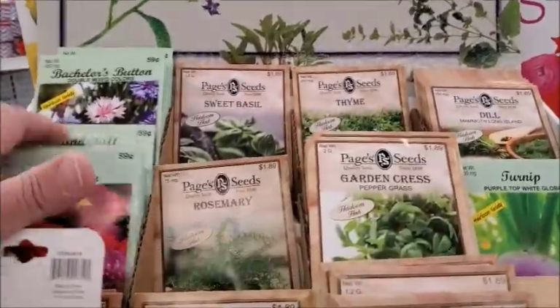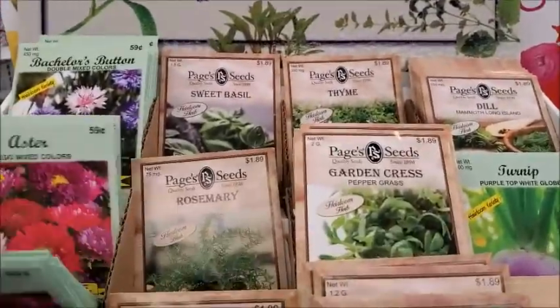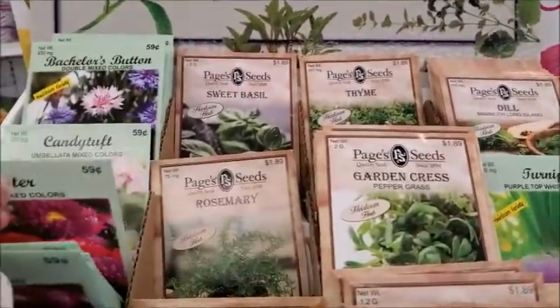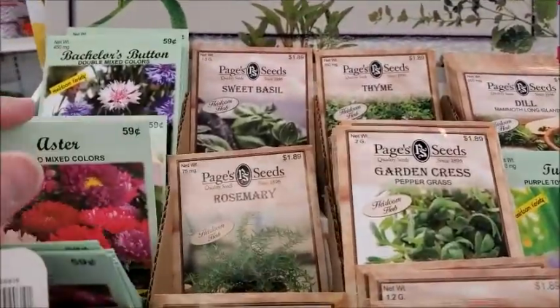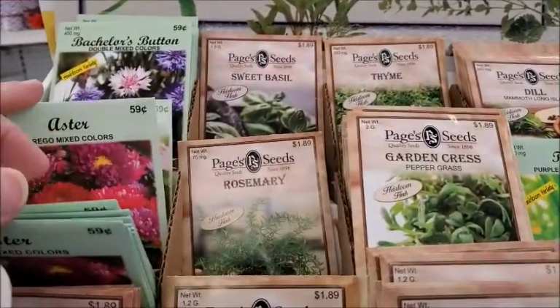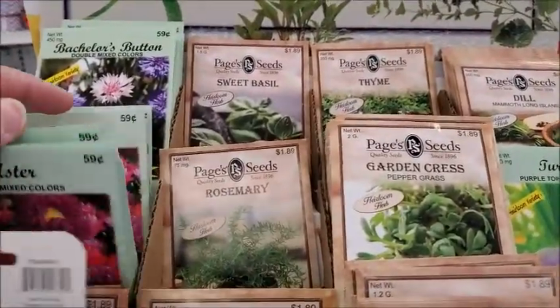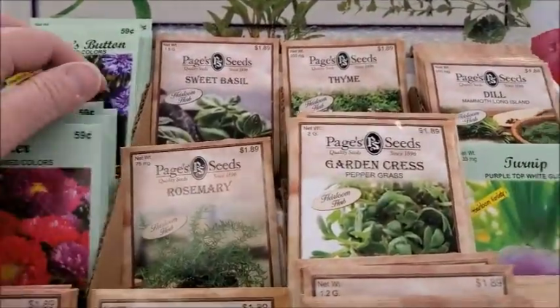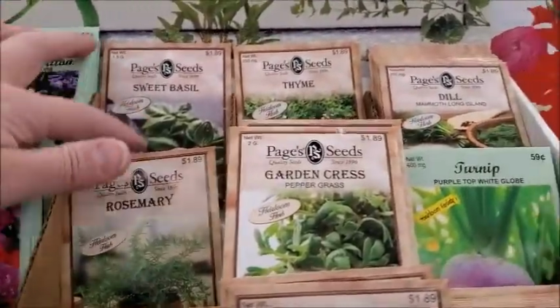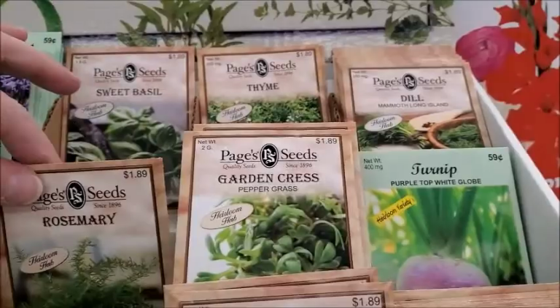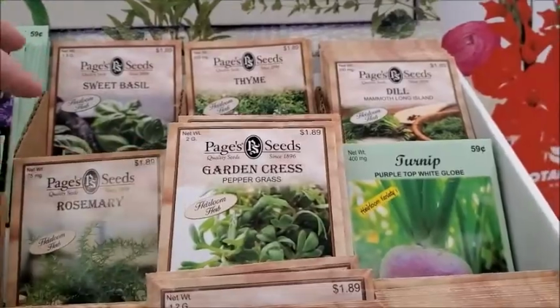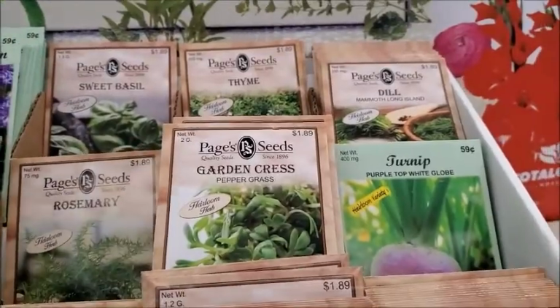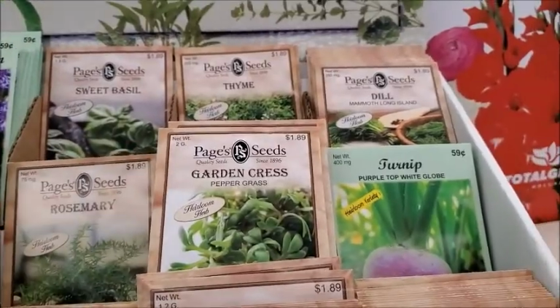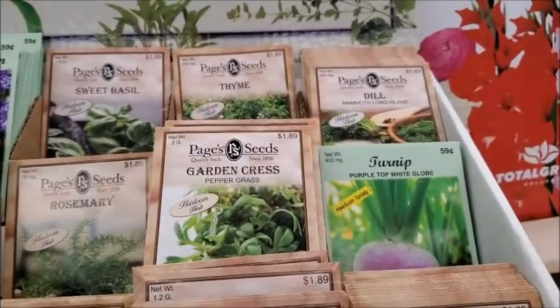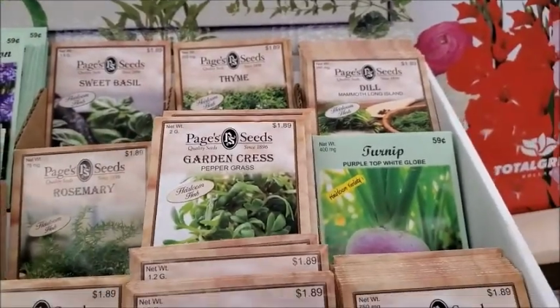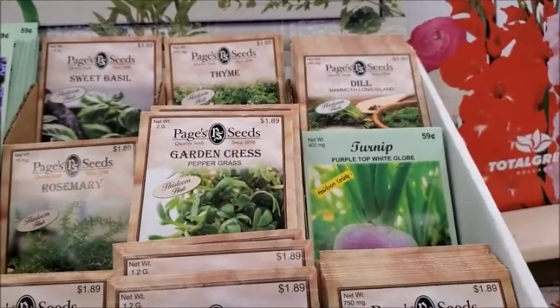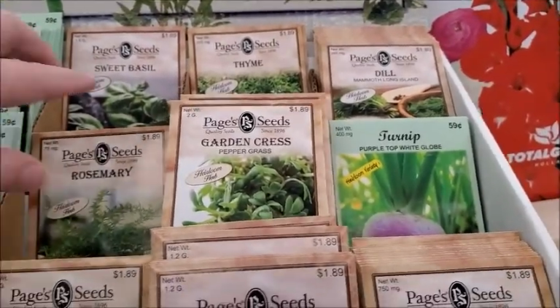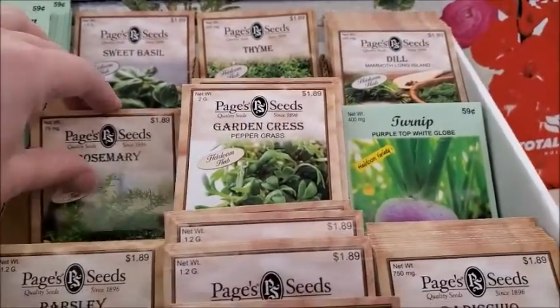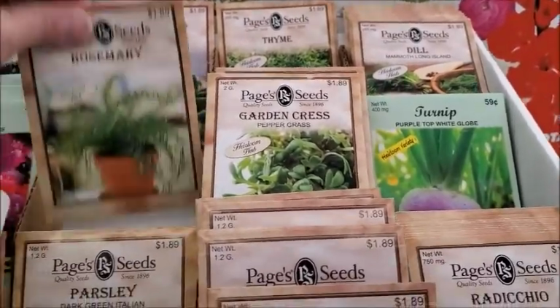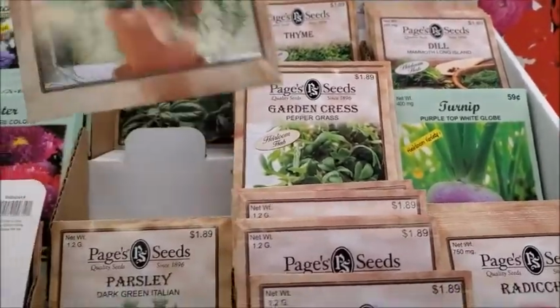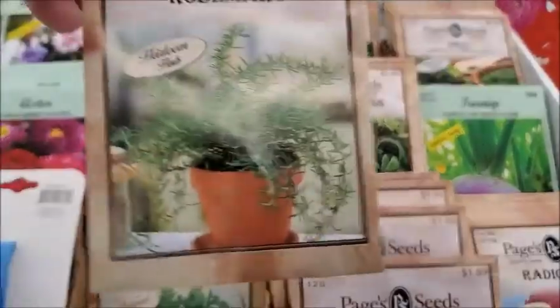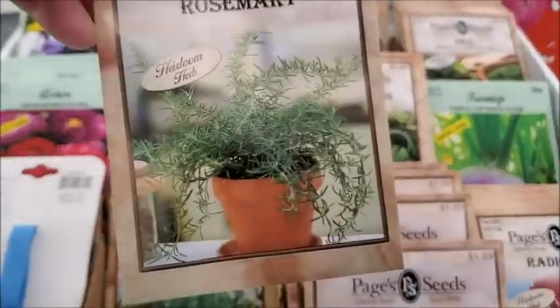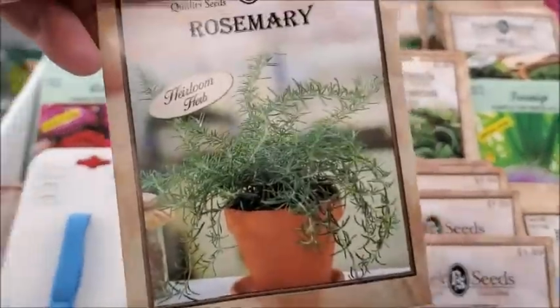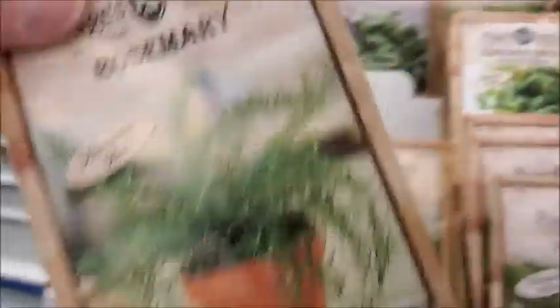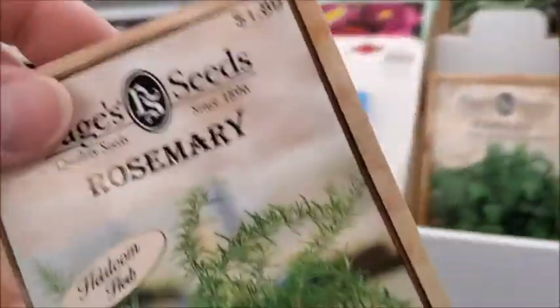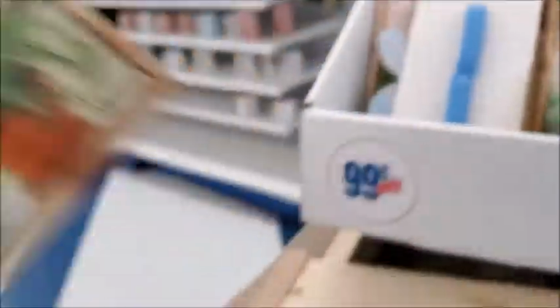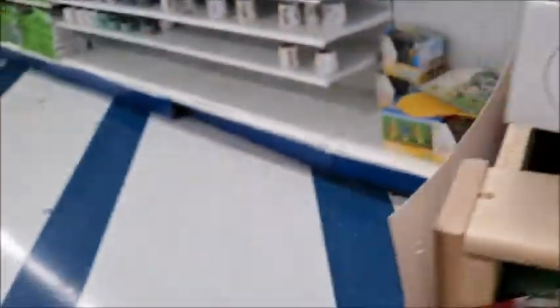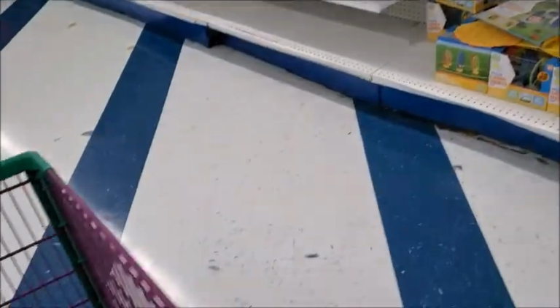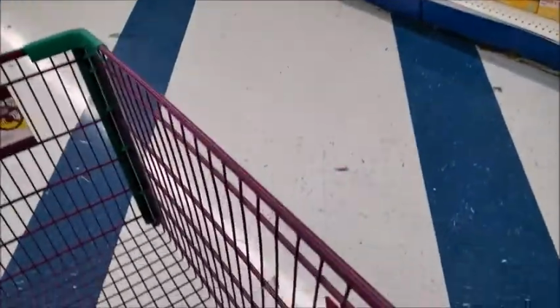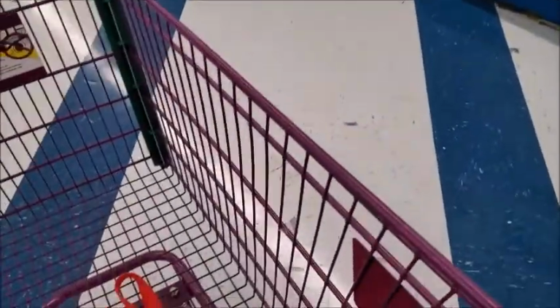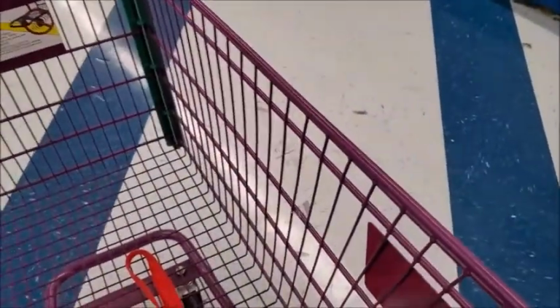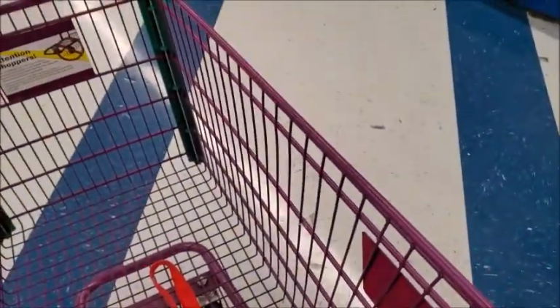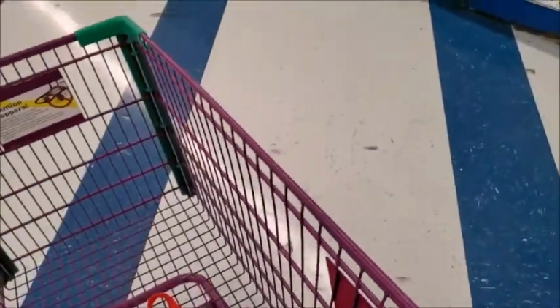Oh, they got flowers and just herbs. I think I'll try this. Maybe I'll have better luck growing it from seed.